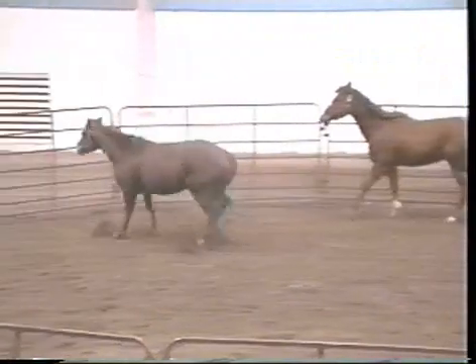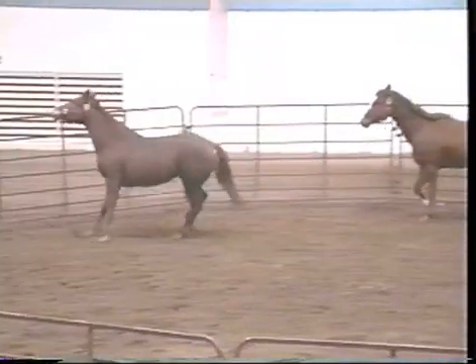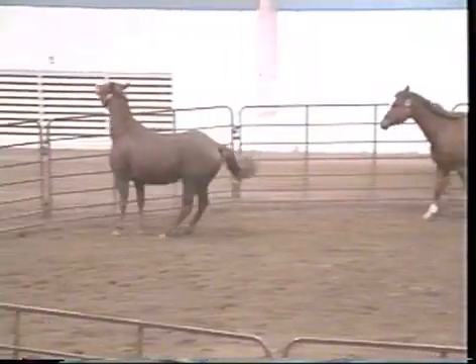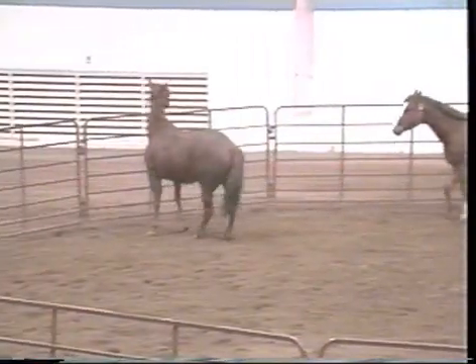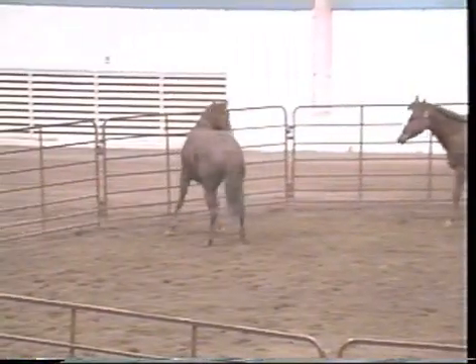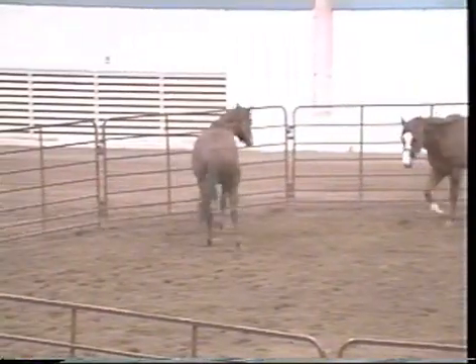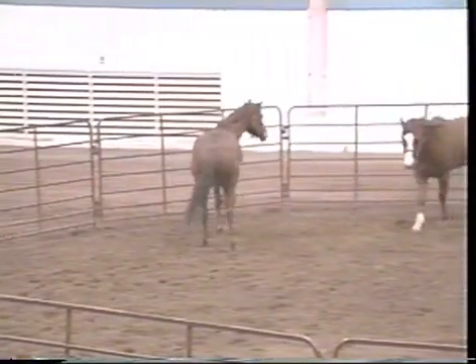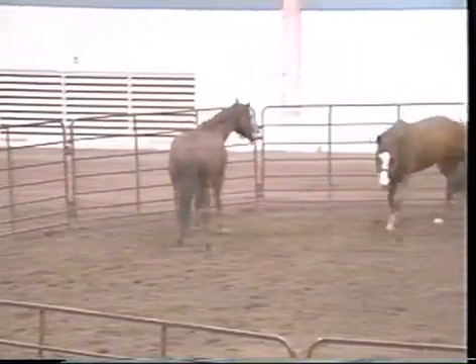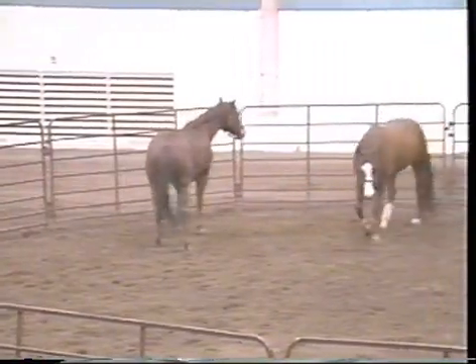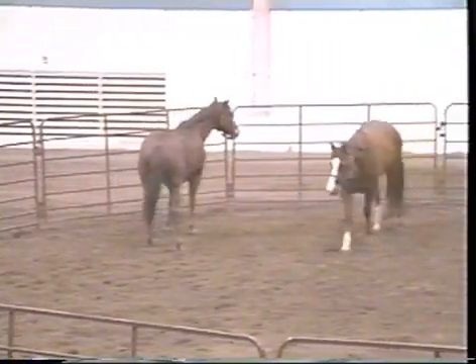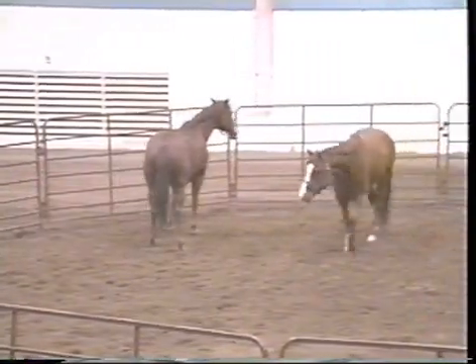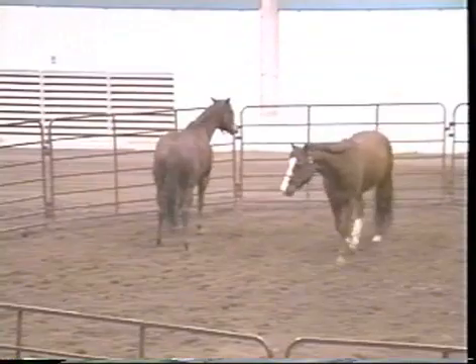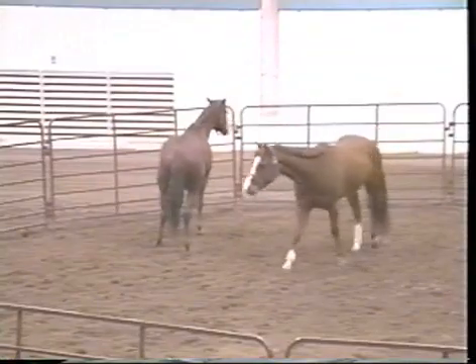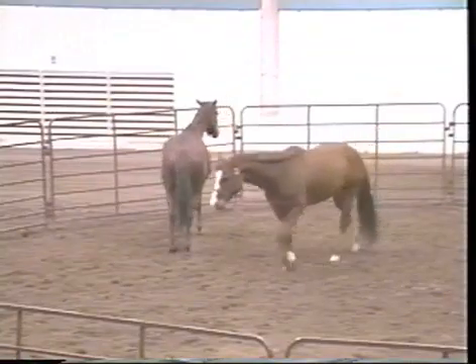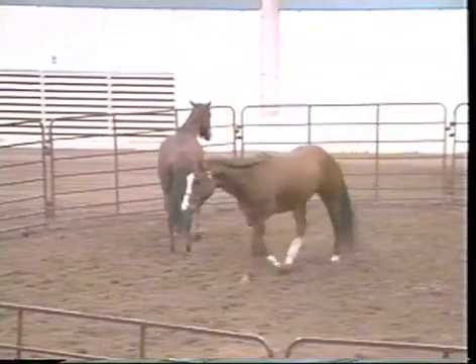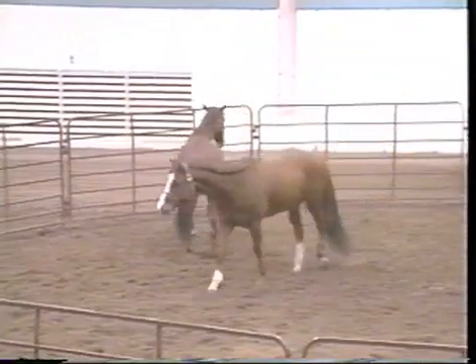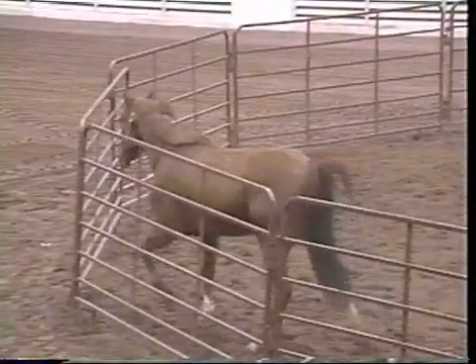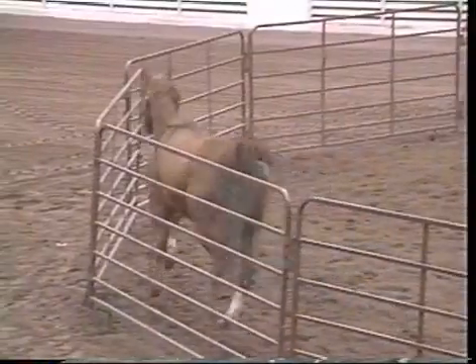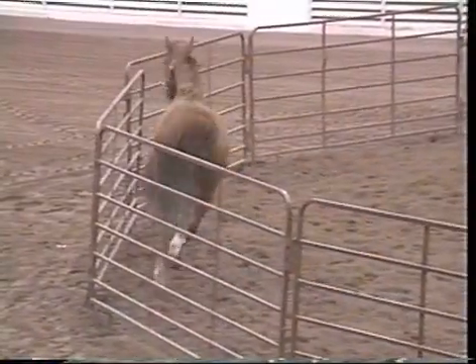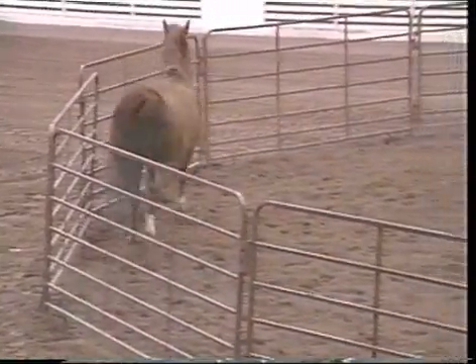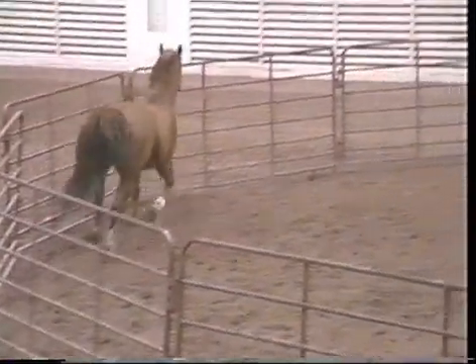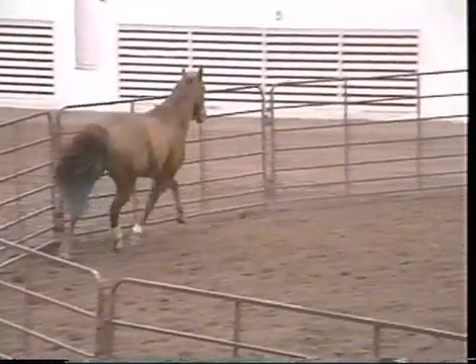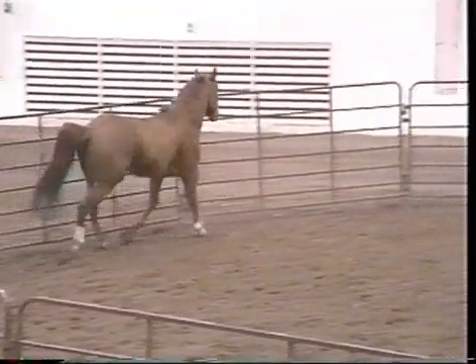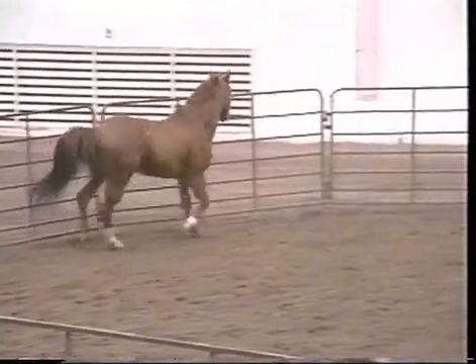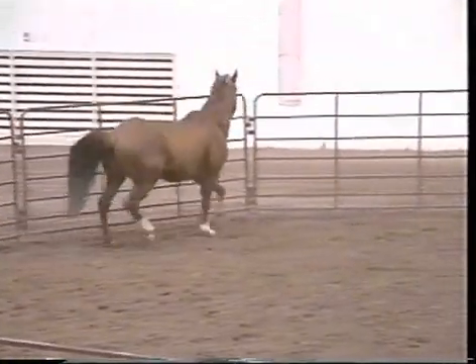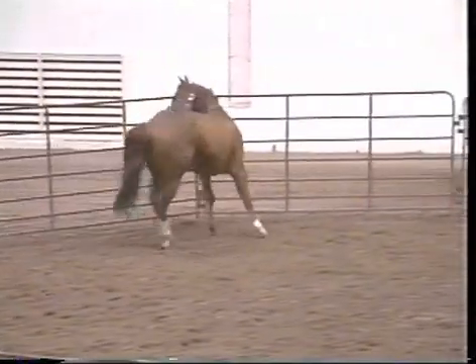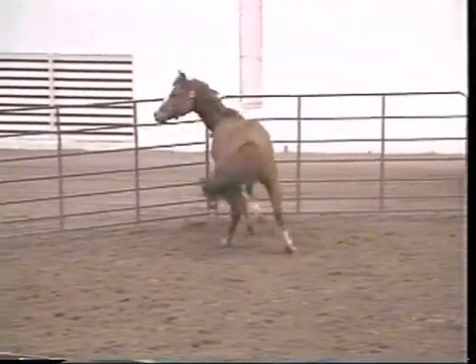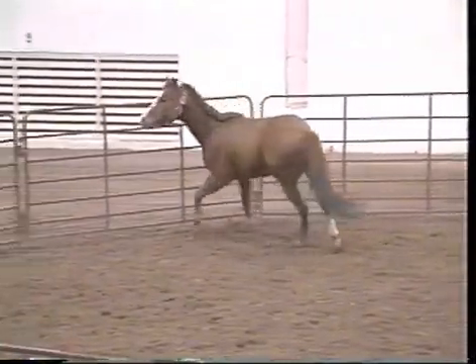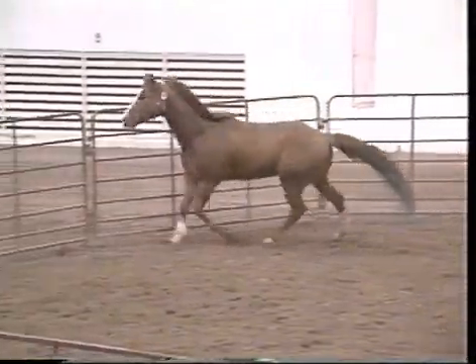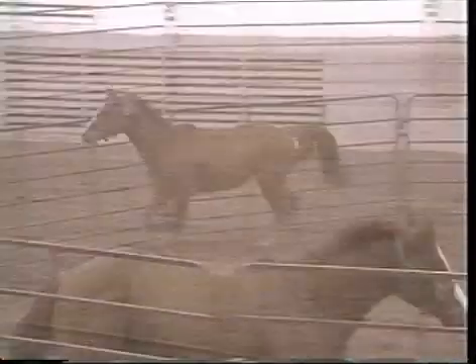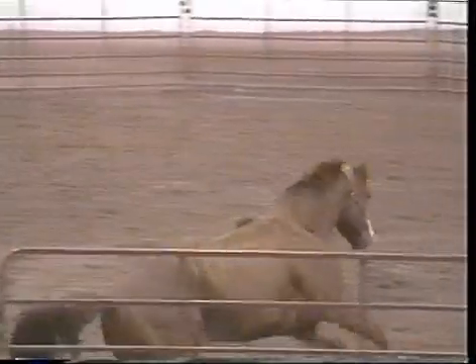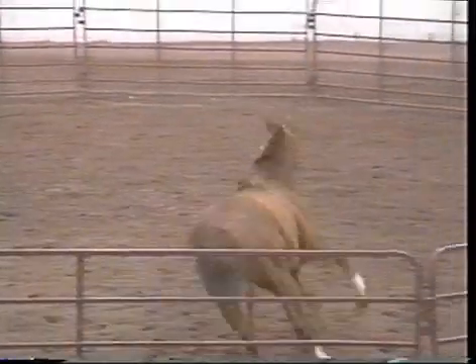Knowledgeable horsemen will notice the way a horse uses its tail in relation to its behavior. Swishing of the tail indicates anger, or the horse may simply be swatting at flies. An irritated horse or one which is spooked will often clamp the tail between its back legs.